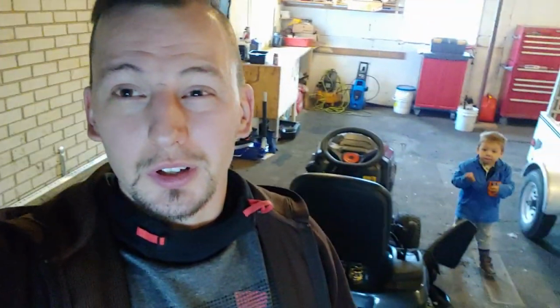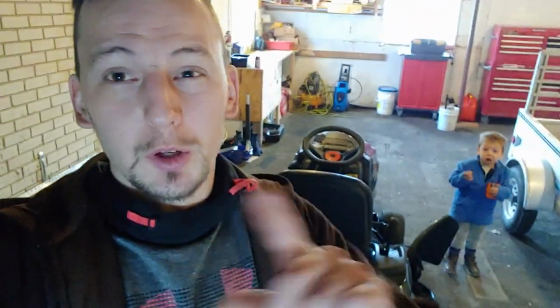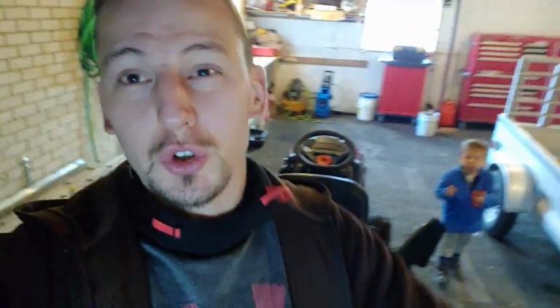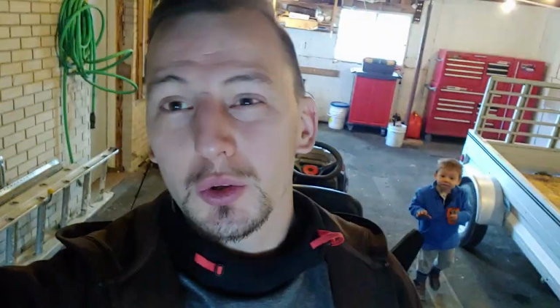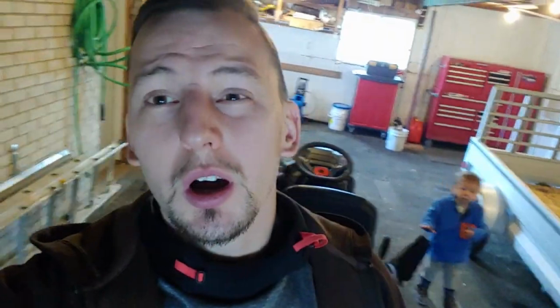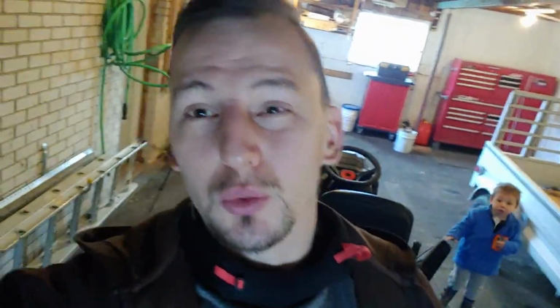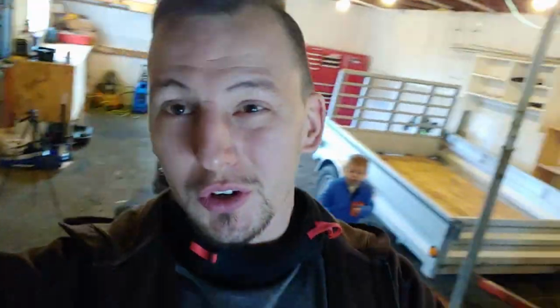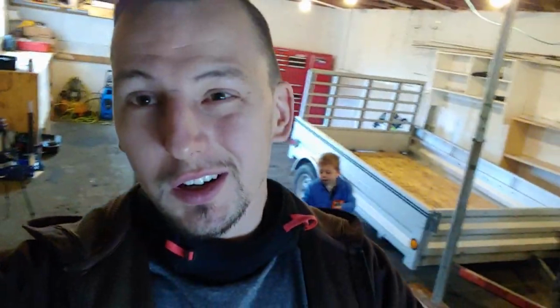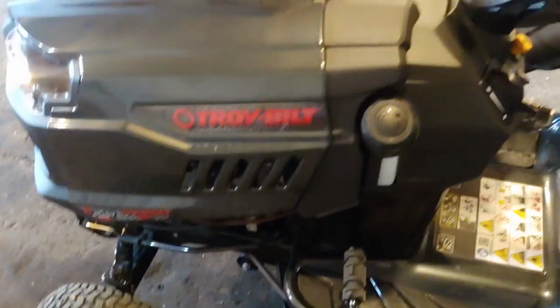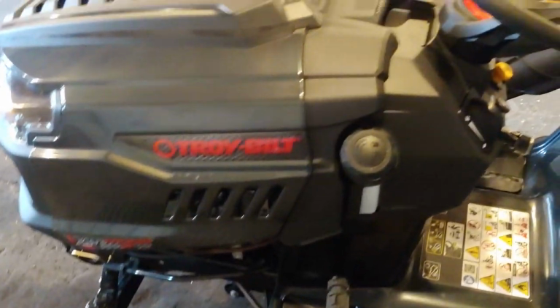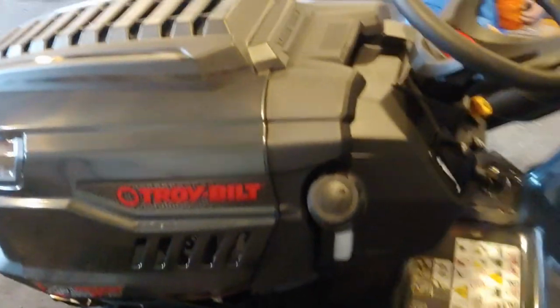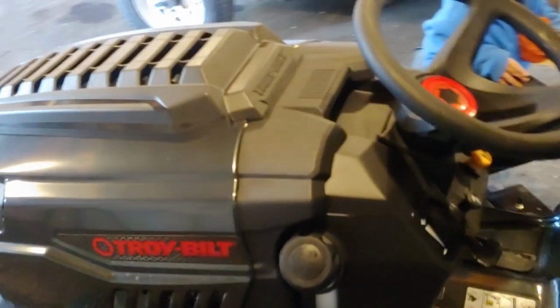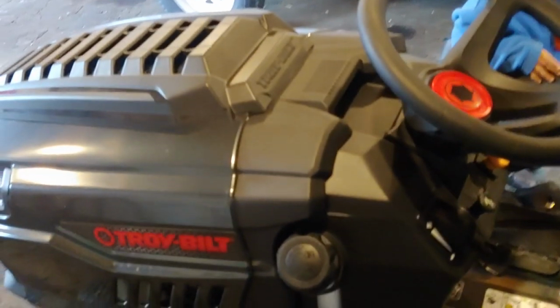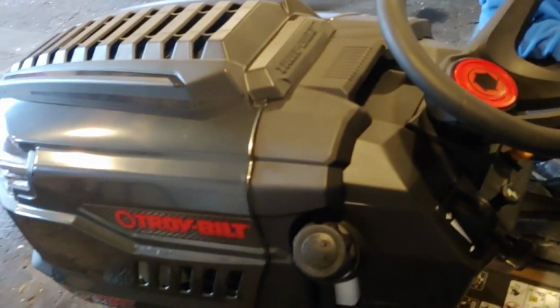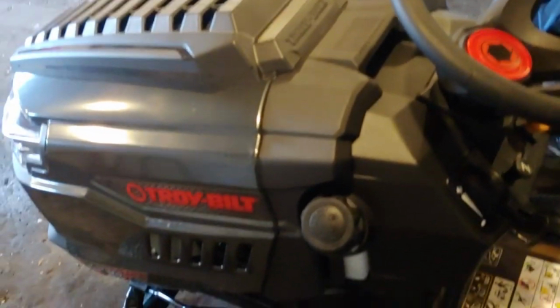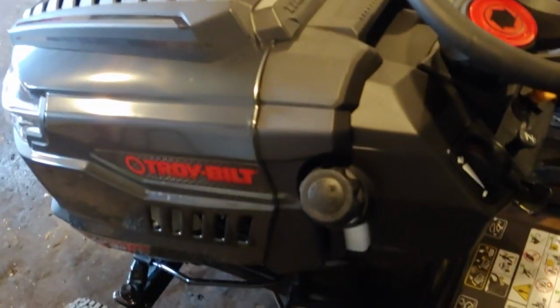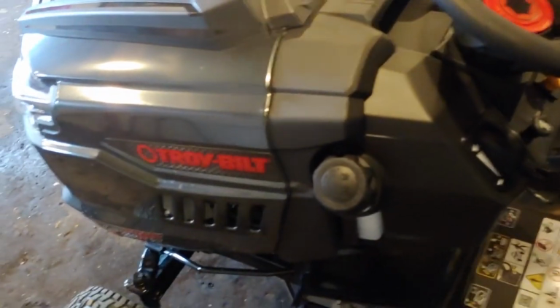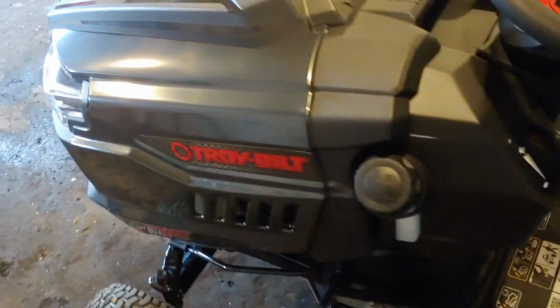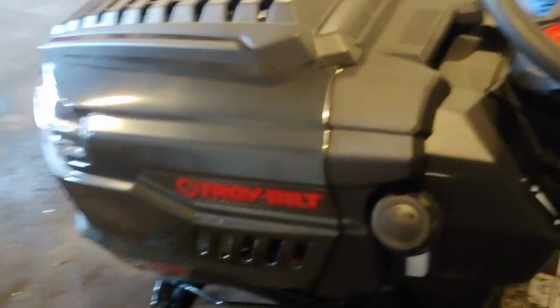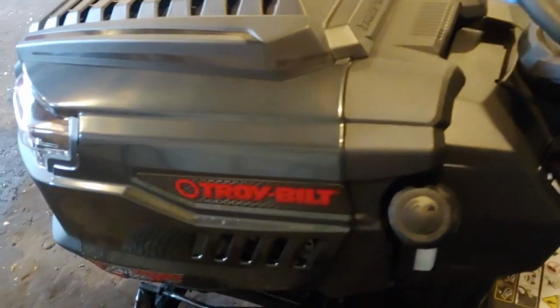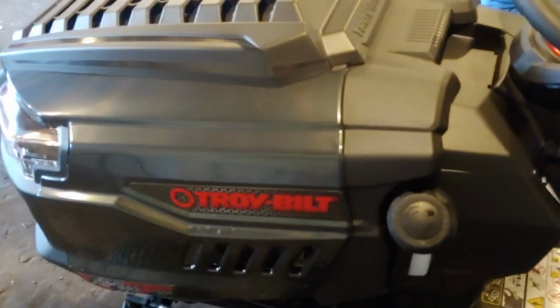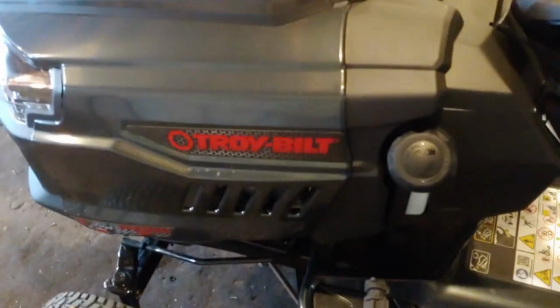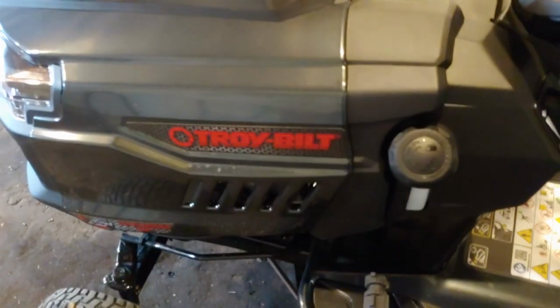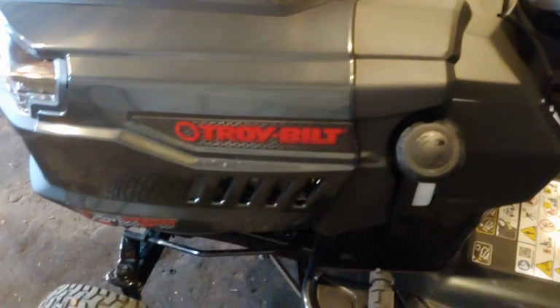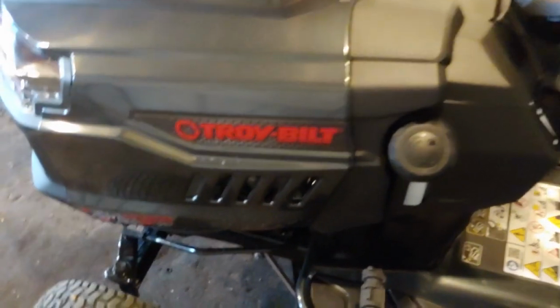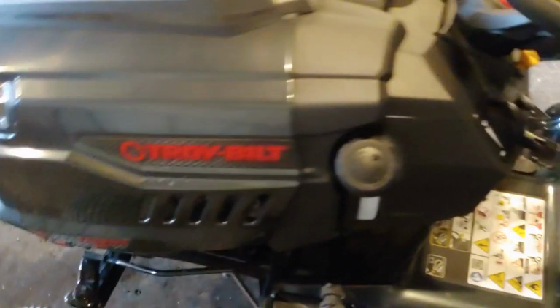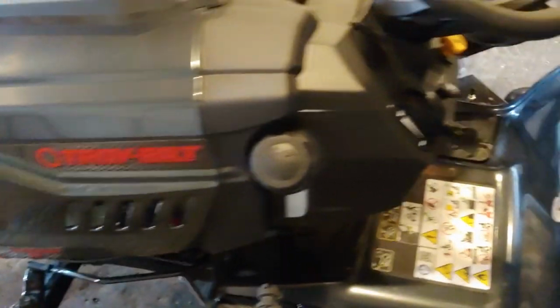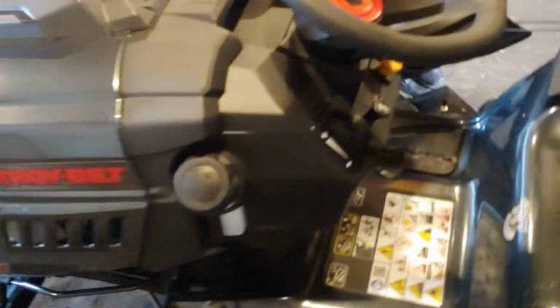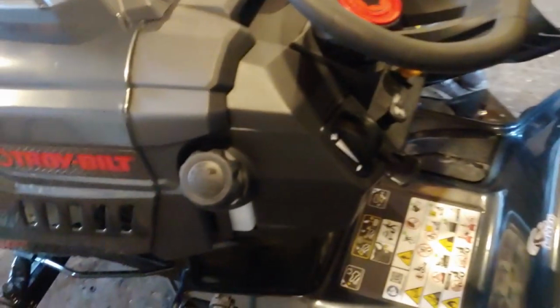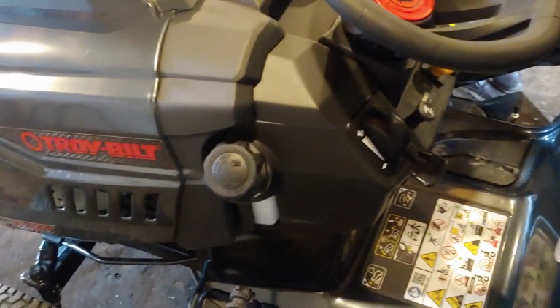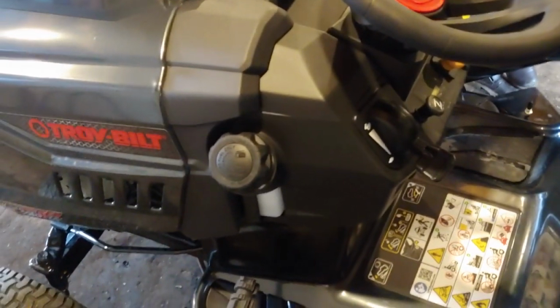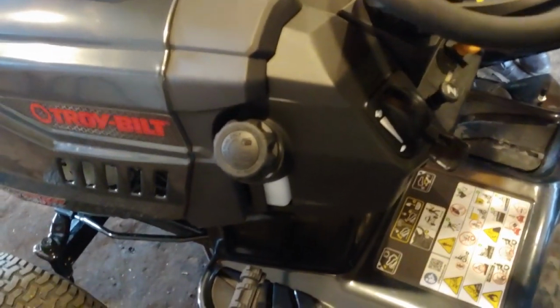I'm gonna be showing you how to start it up. After a long period of work, you want to check out the oil level just to be sure that the oil level is good.